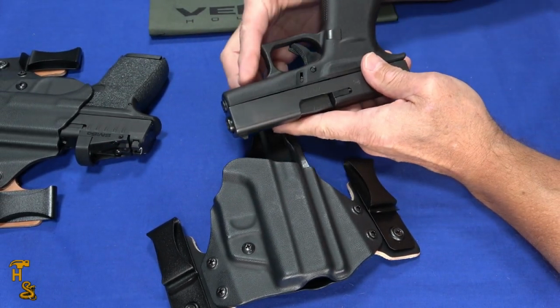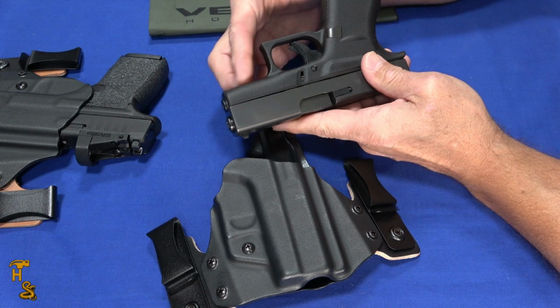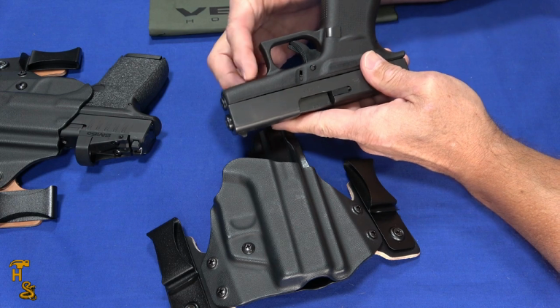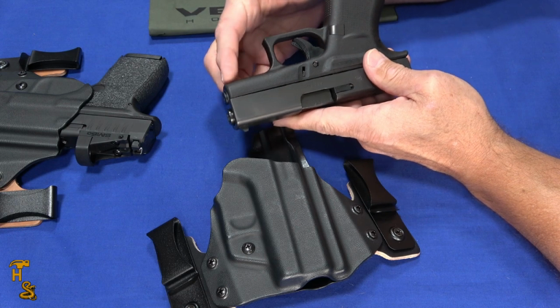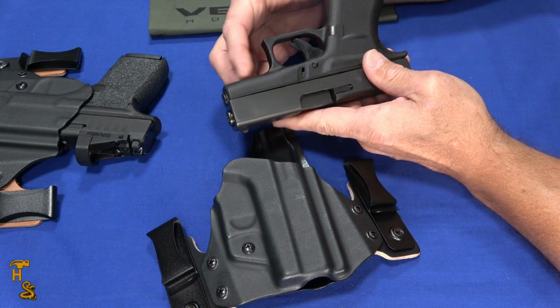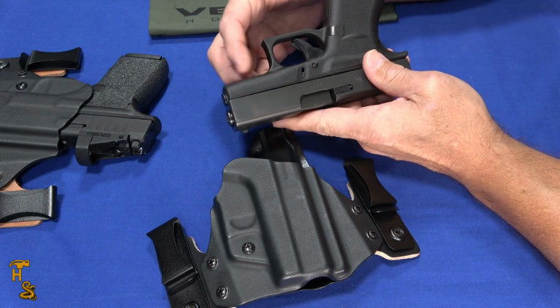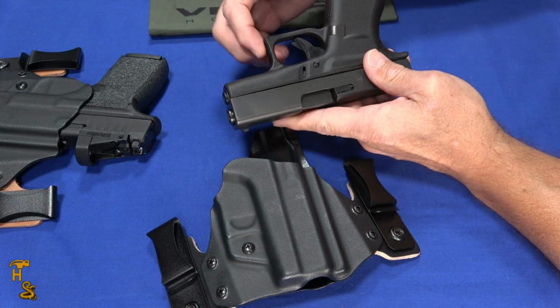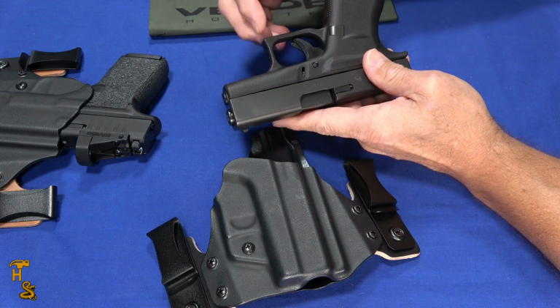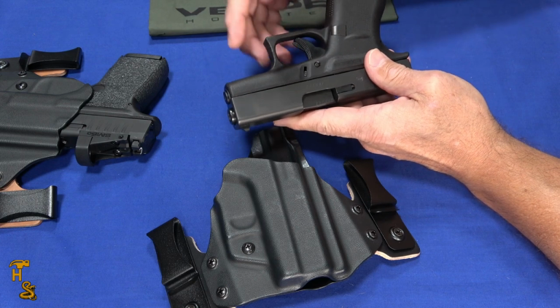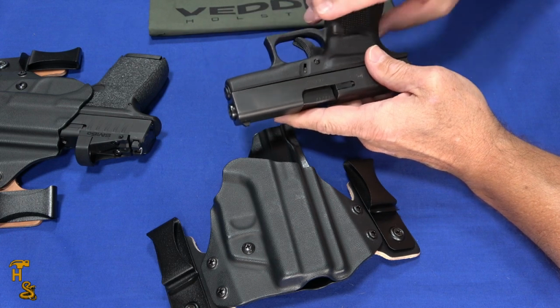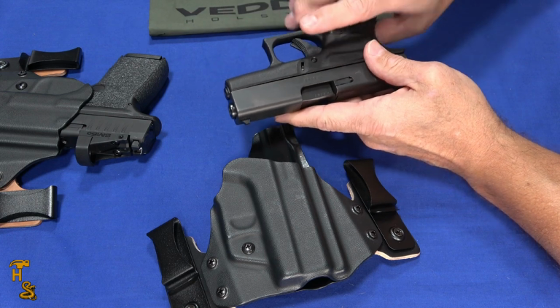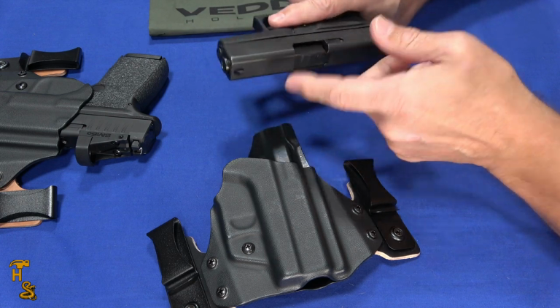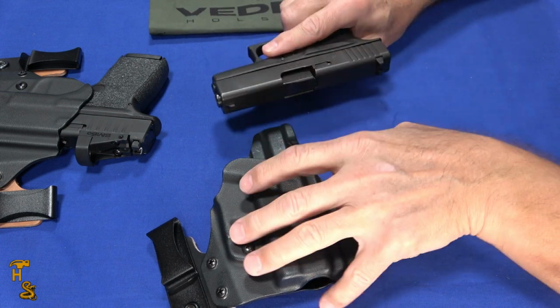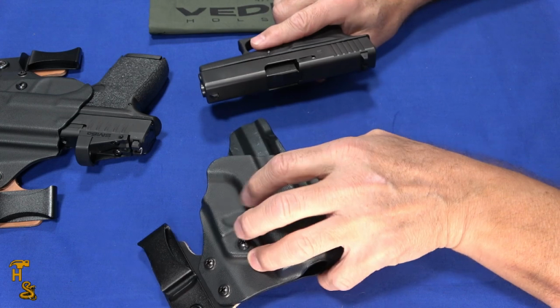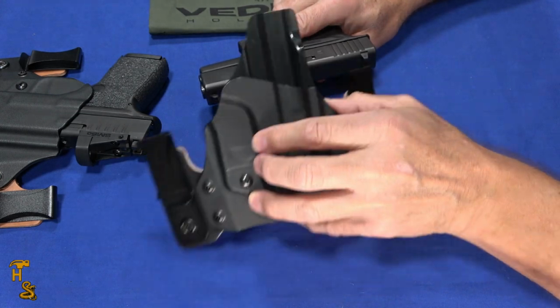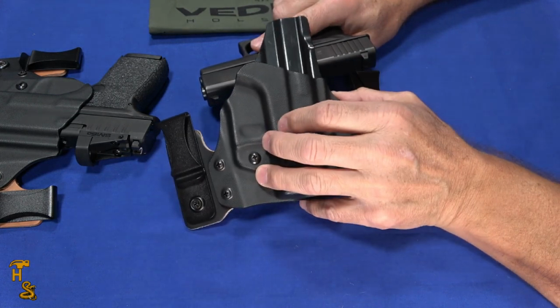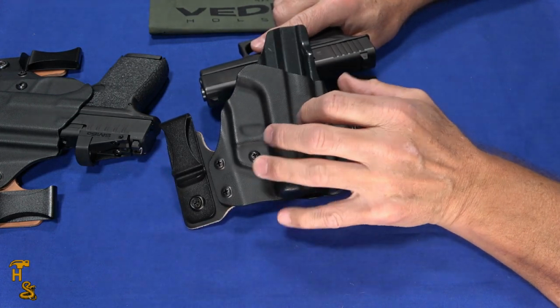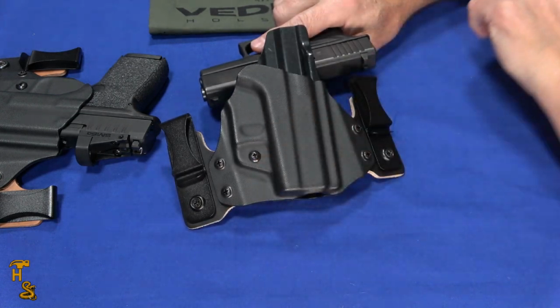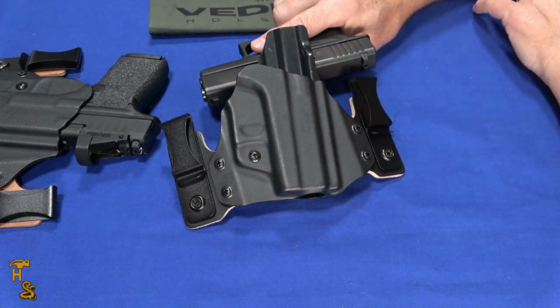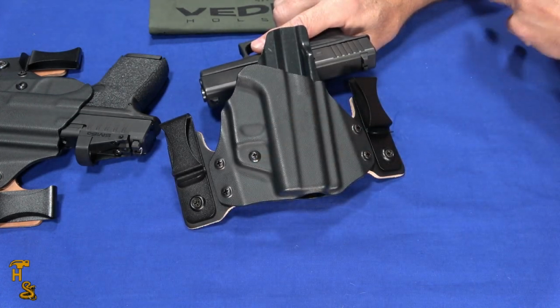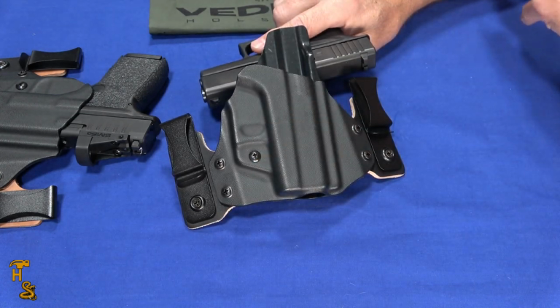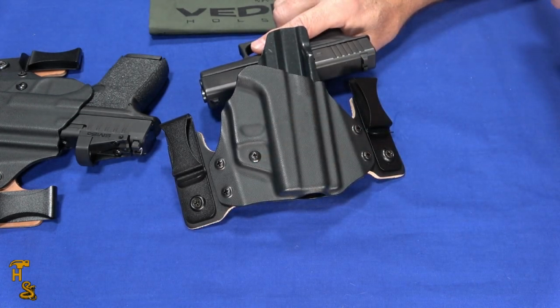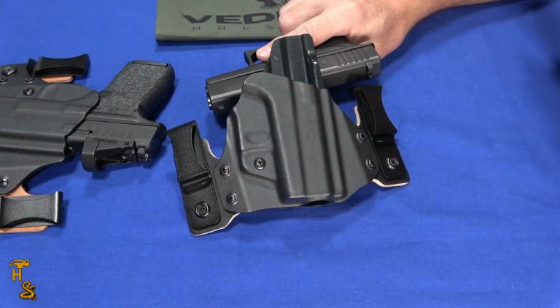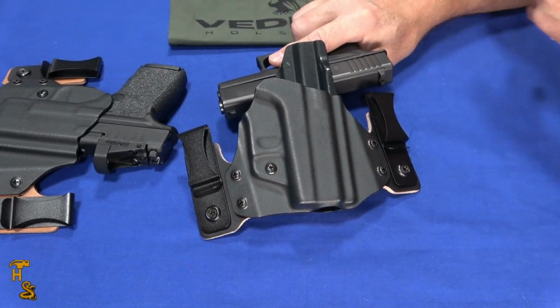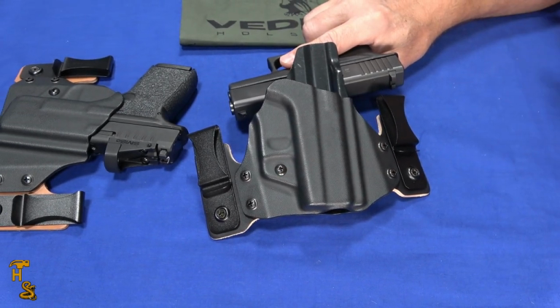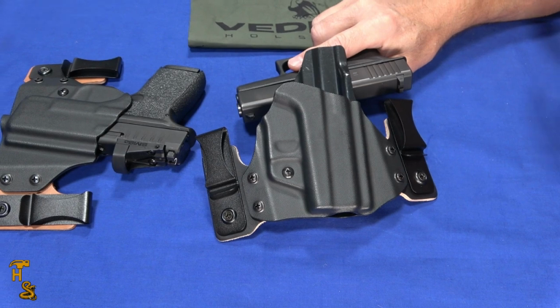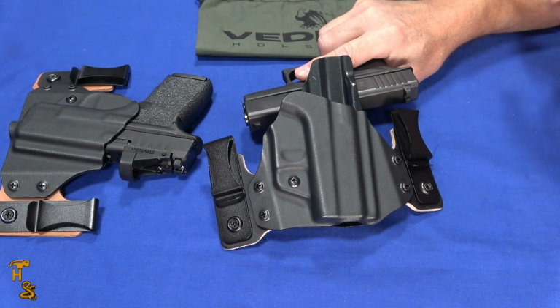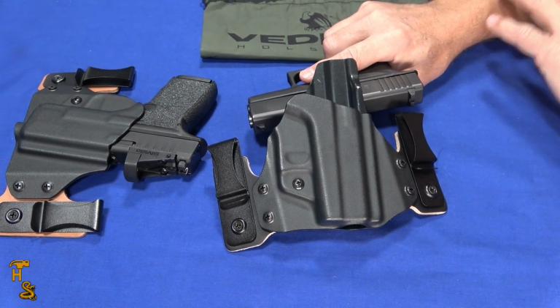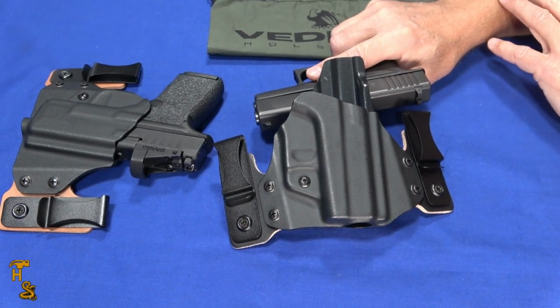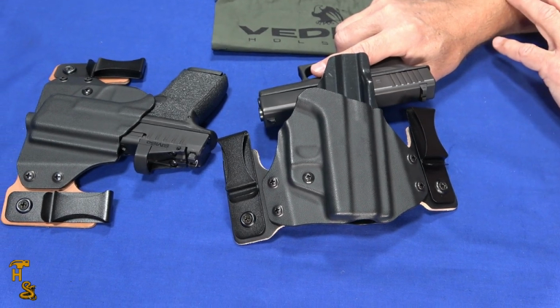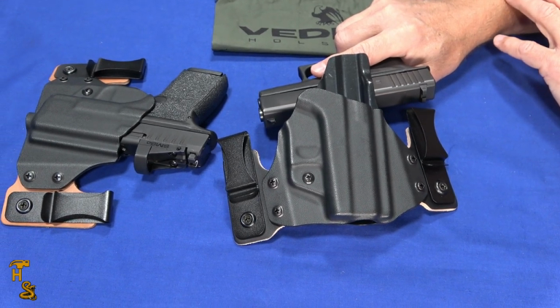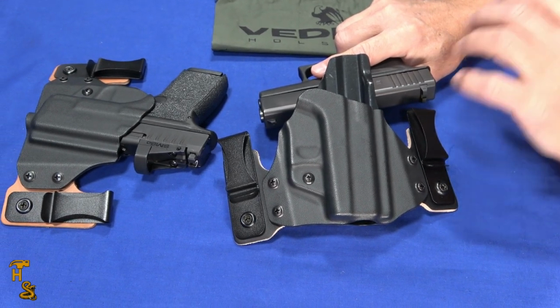On these smaller Glocks, they tend not to have a rail, so that's the only way you get a laser. So it's actually cool — you can get support for that laser guard on this line, as well as getting support for TLR, Olight, and a lot of the other popular light manufacturers.